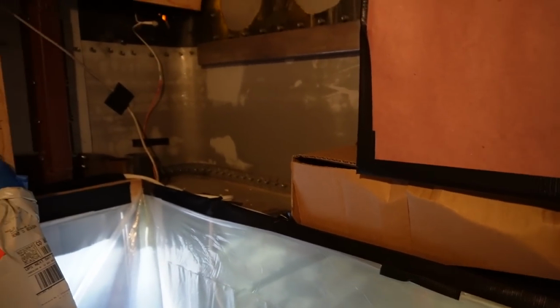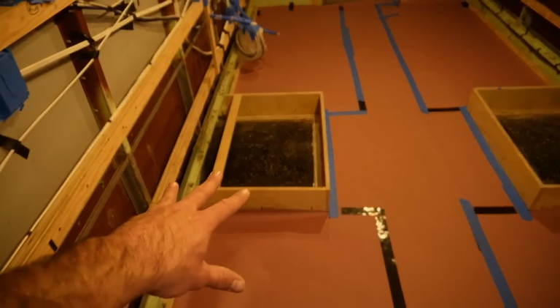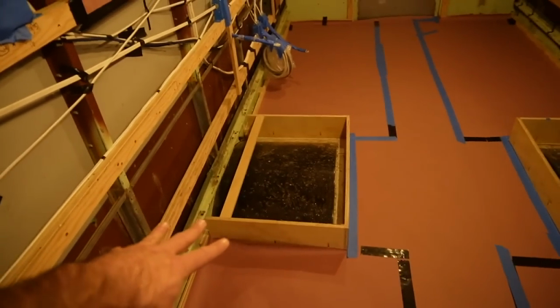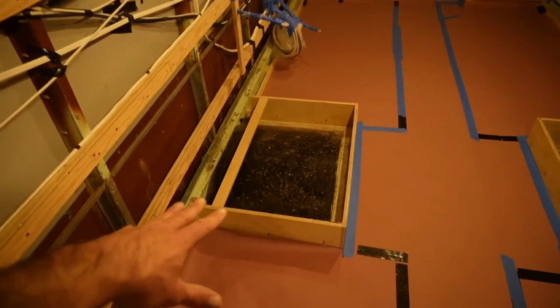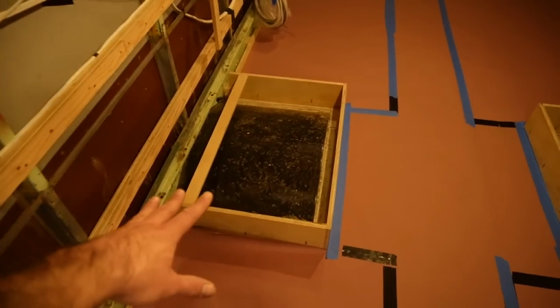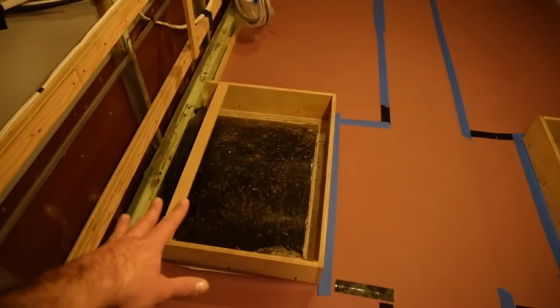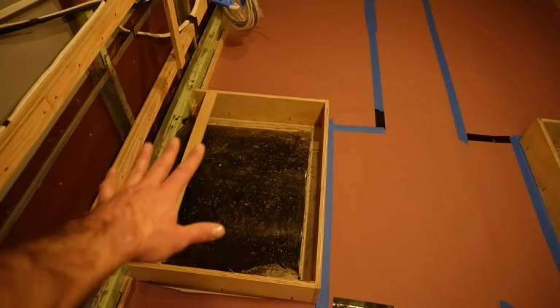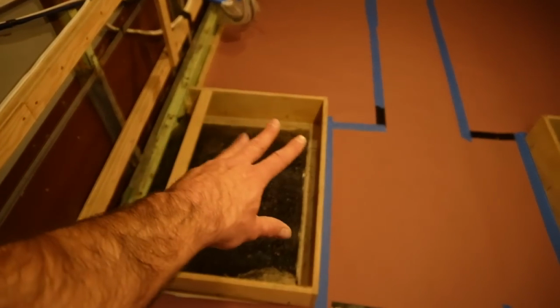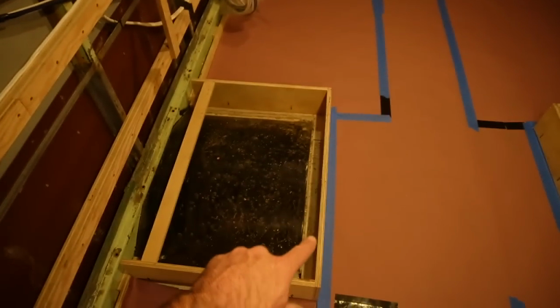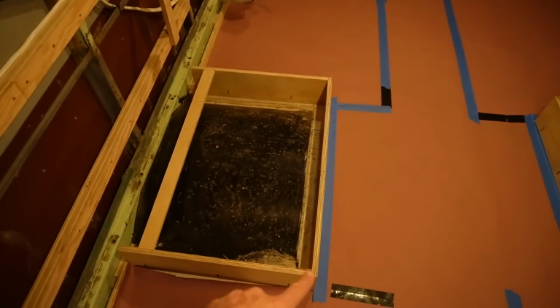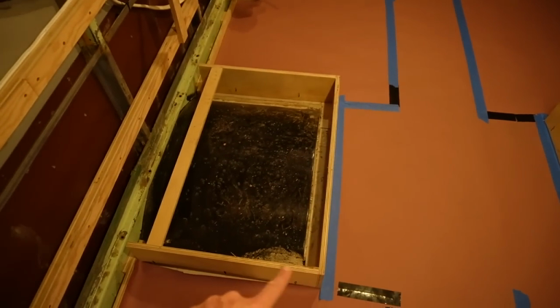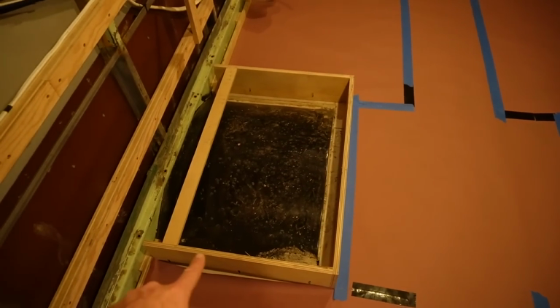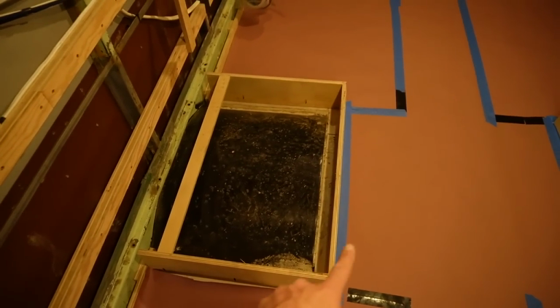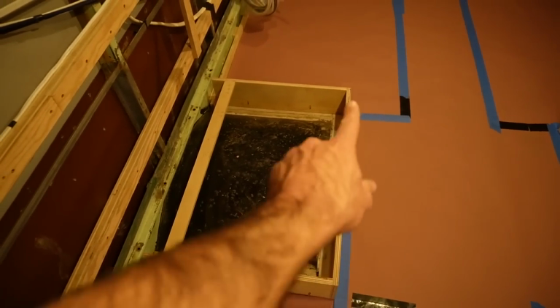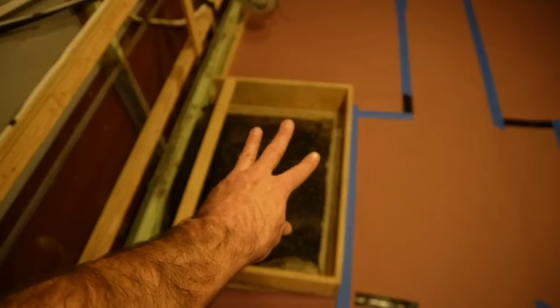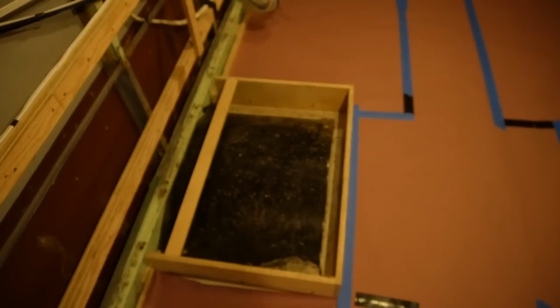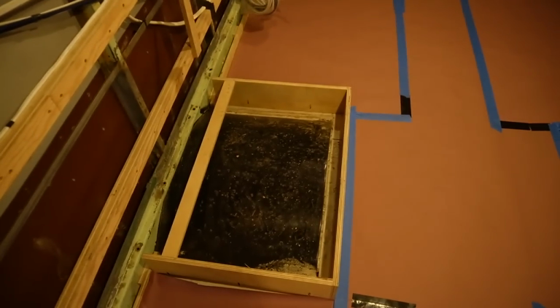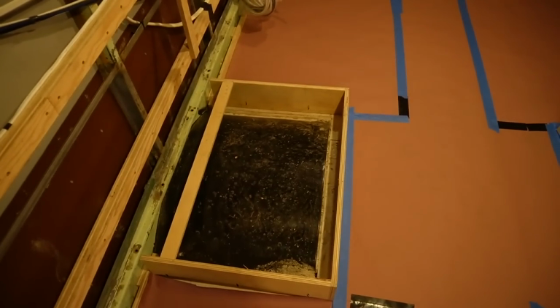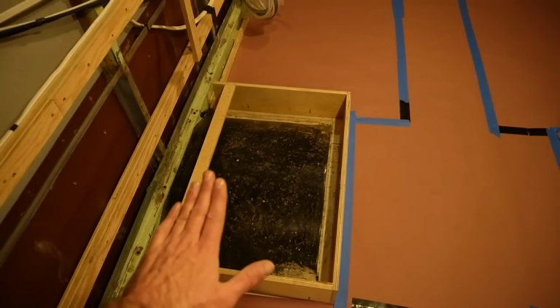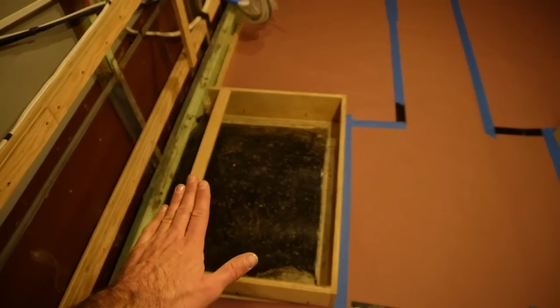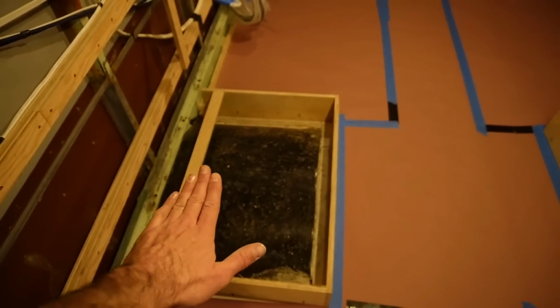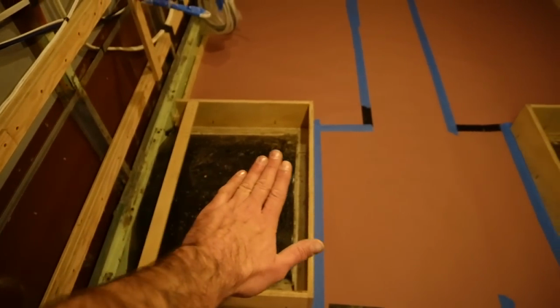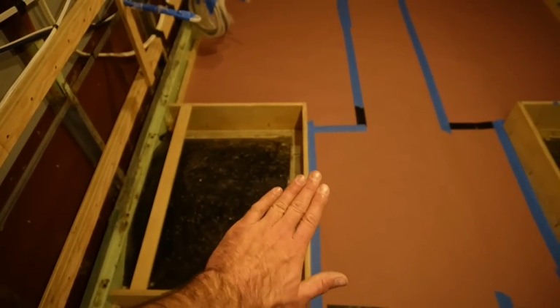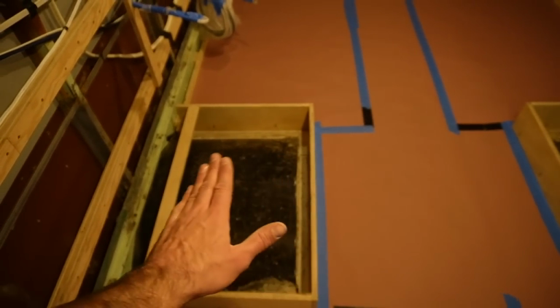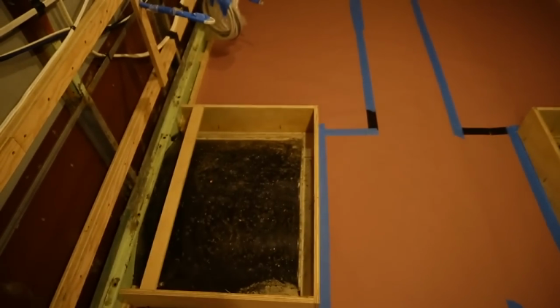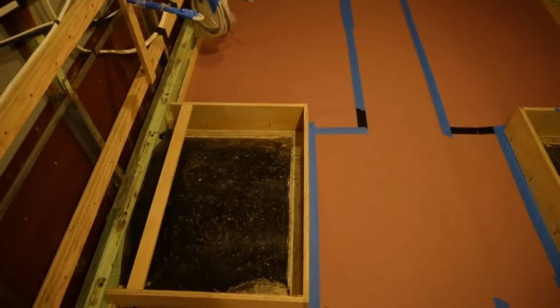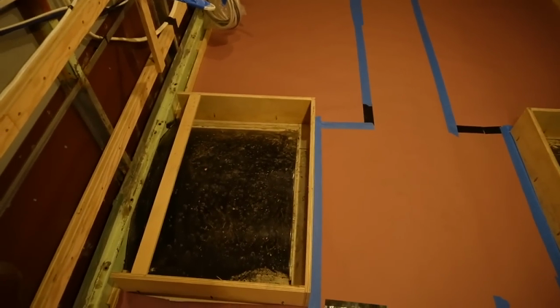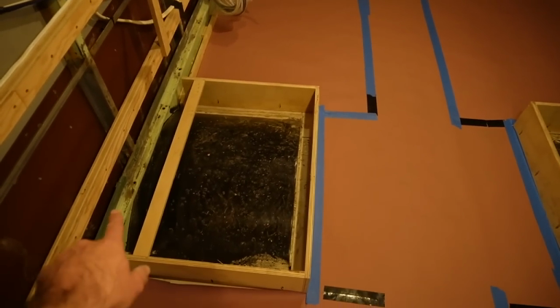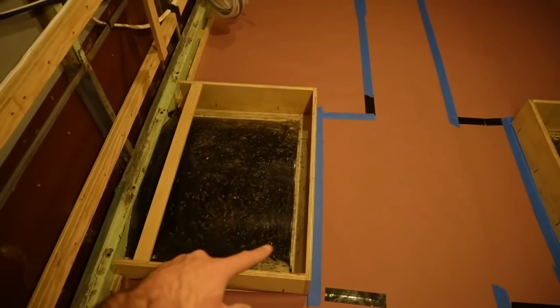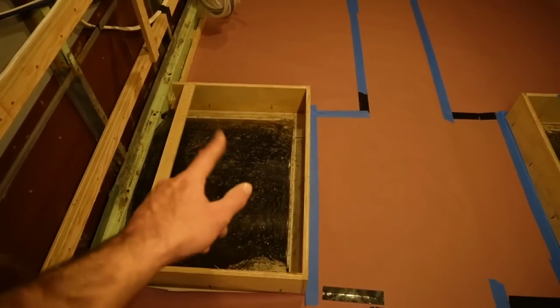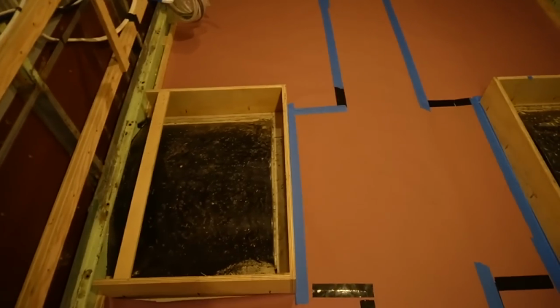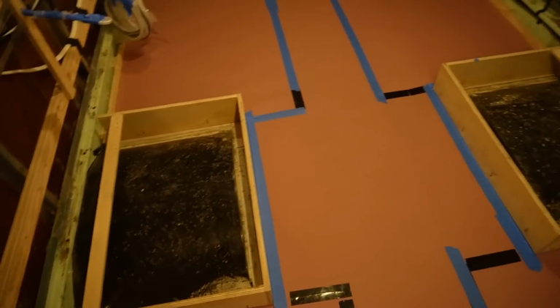Since we're going to be filling our wheel wells with foam, we build boxes around them but leave the lid off so the foamers can easily go in and make sure we get two inches of foam all around our wheel wells.